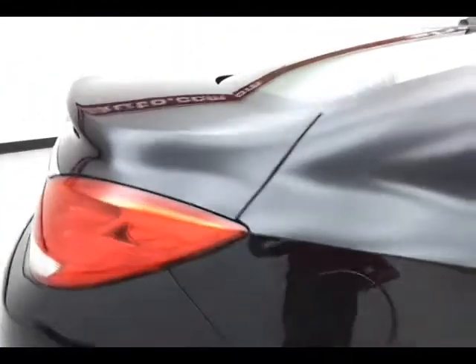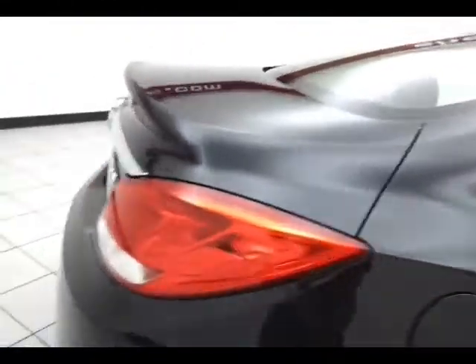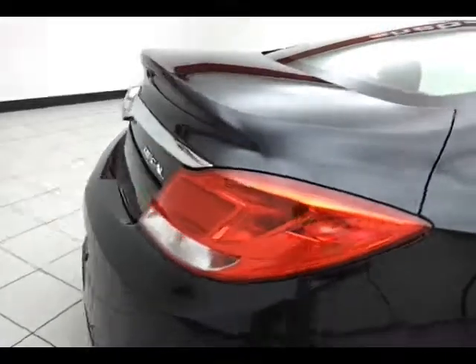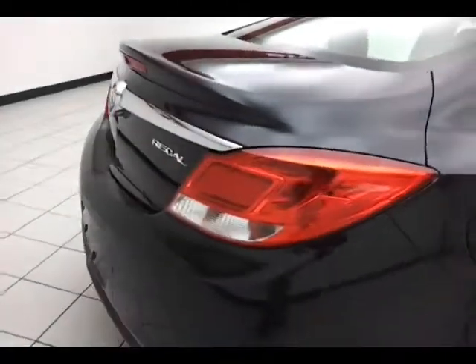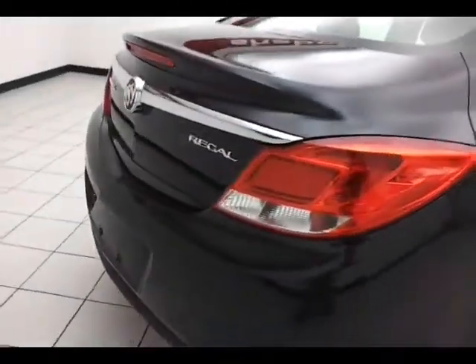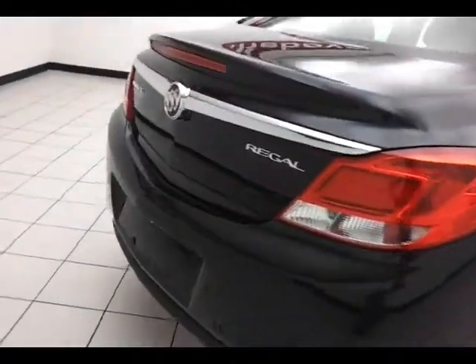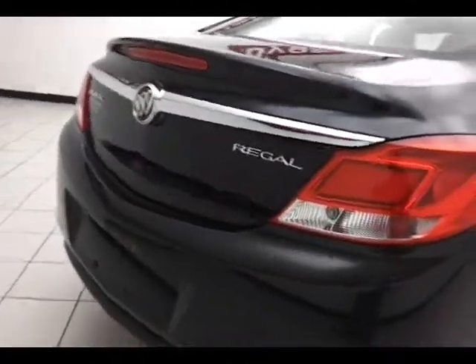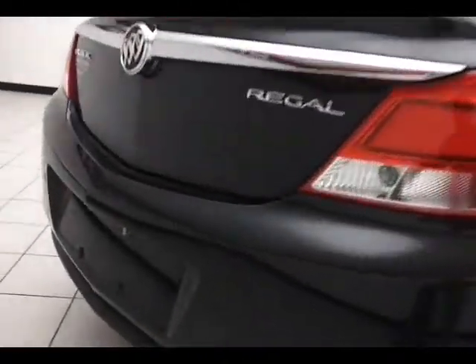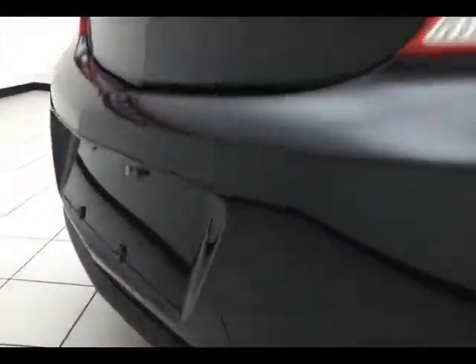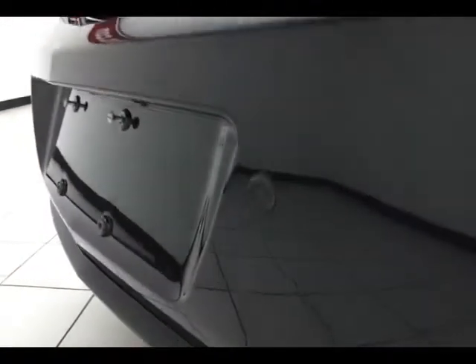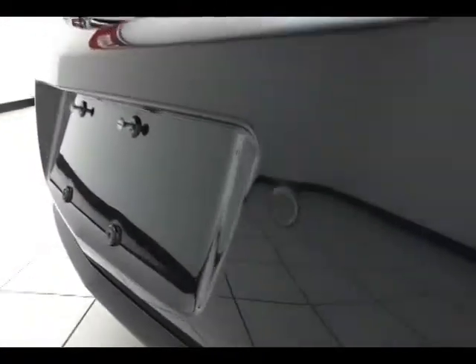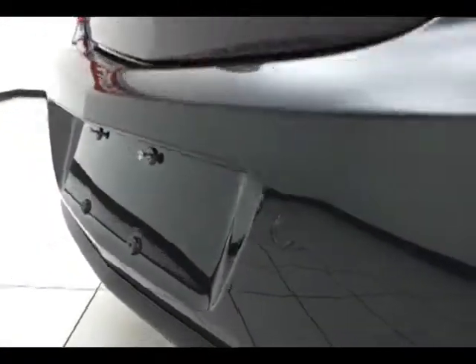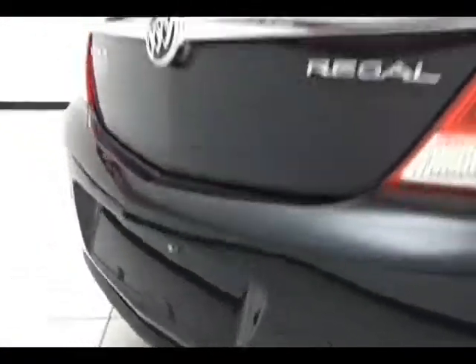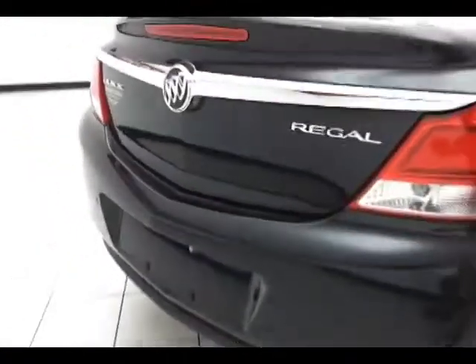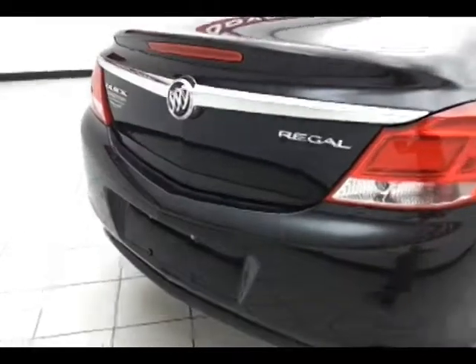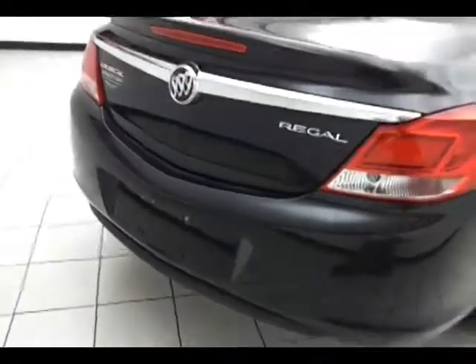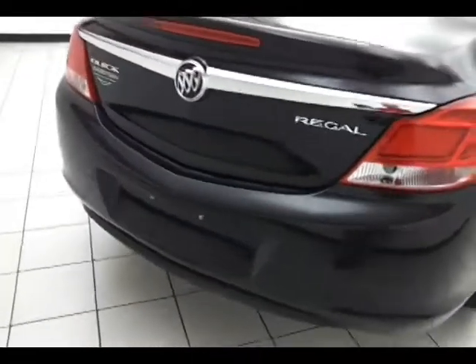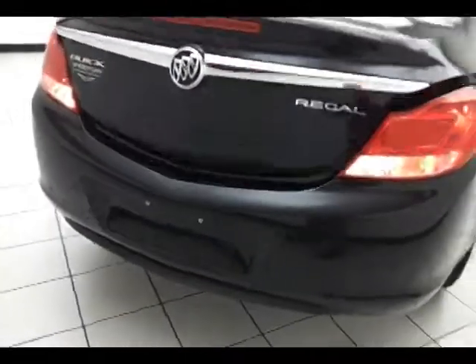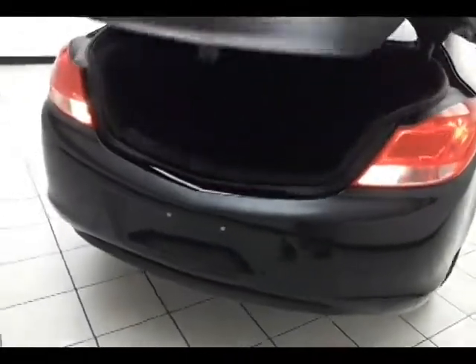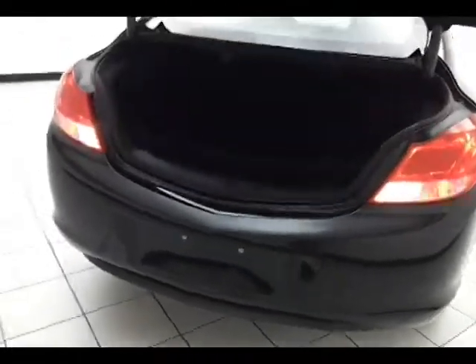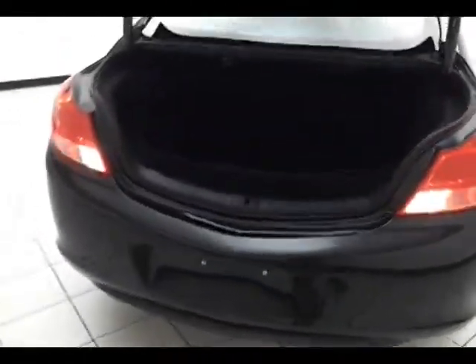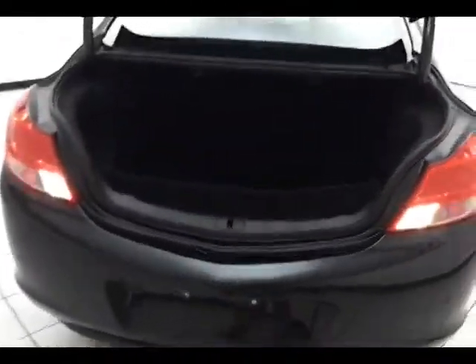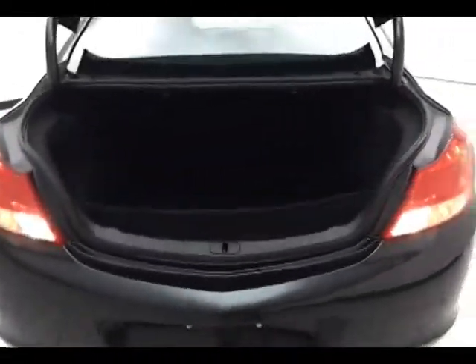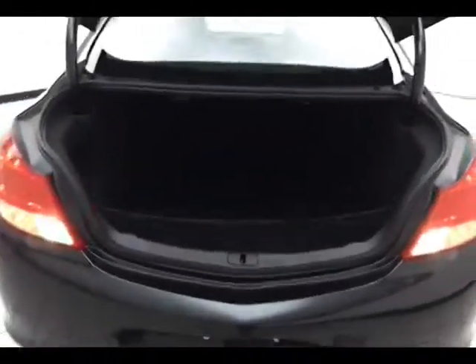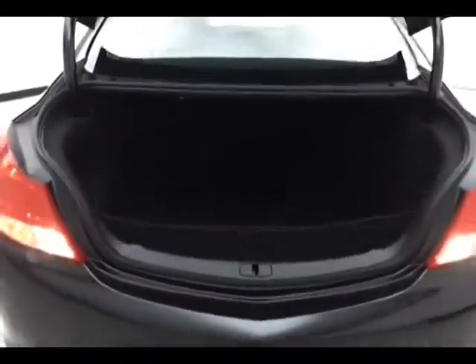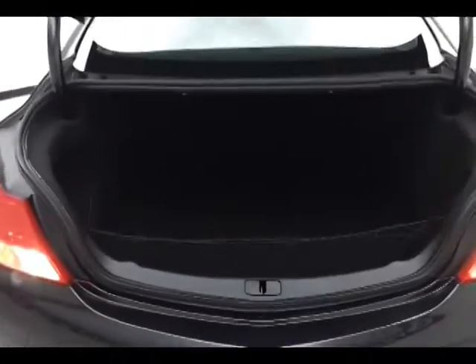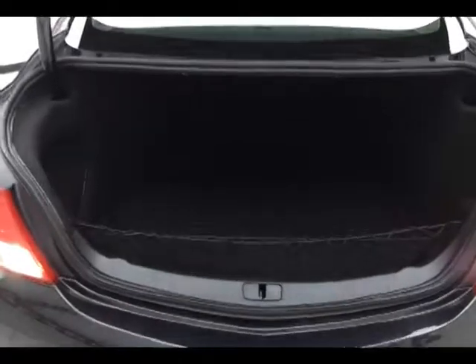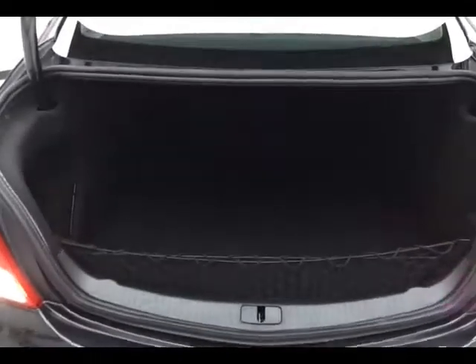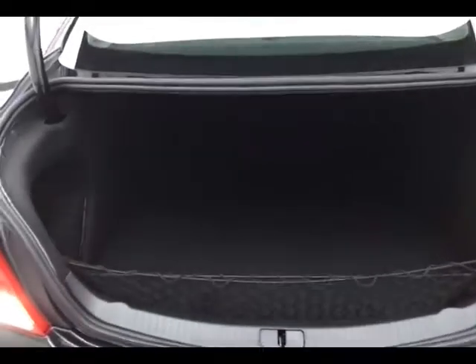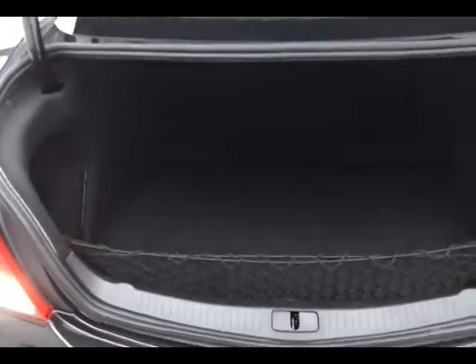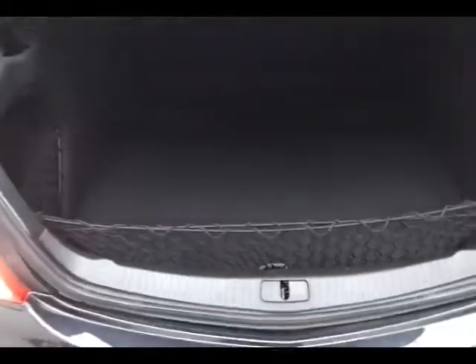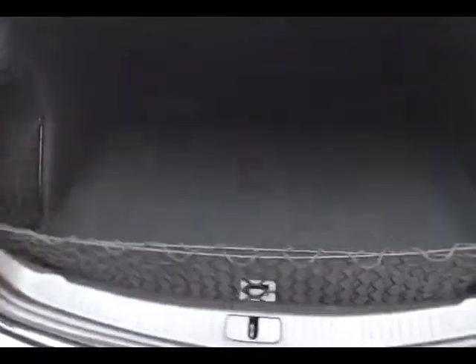The 60-40 split folding seat allows you to load longer cargo items through from the trunk. Rear parking sensors for additional safety. Nice spacious trunk for its class with removable cargo nets for keeping smaller items secure.